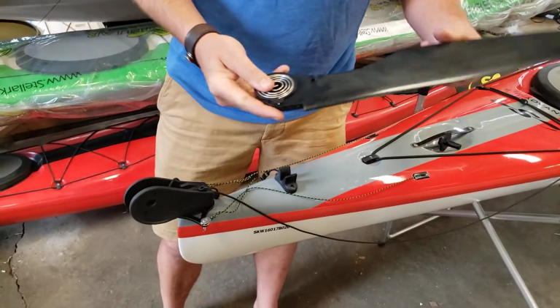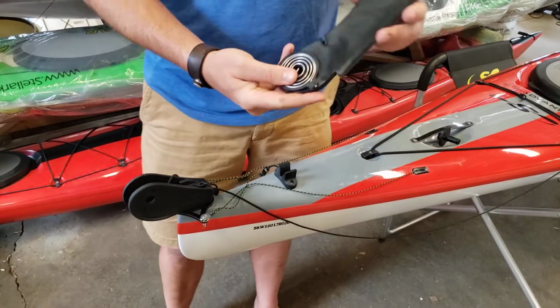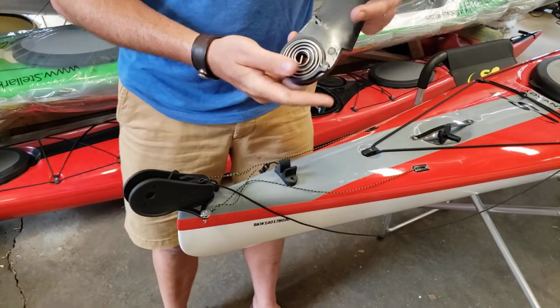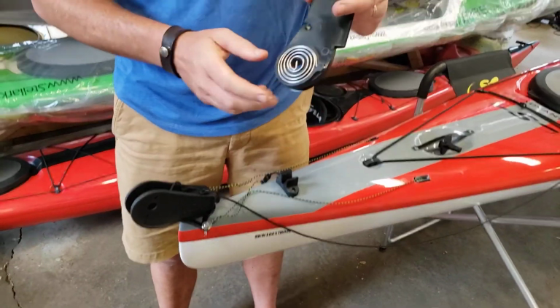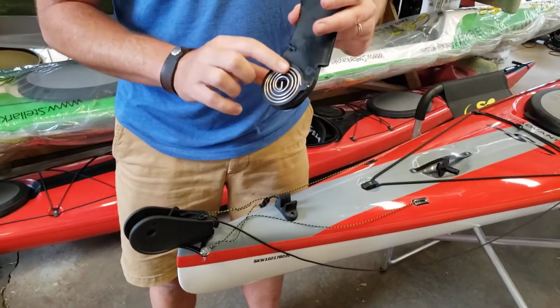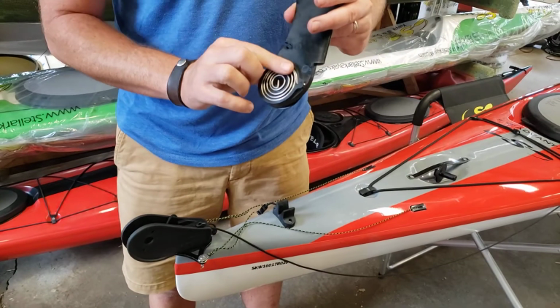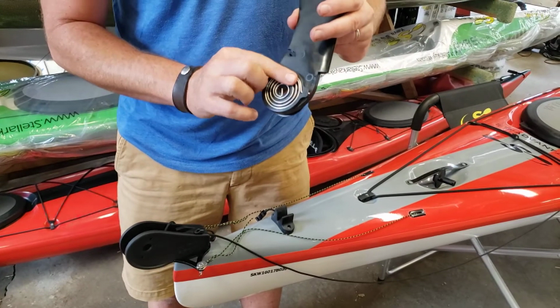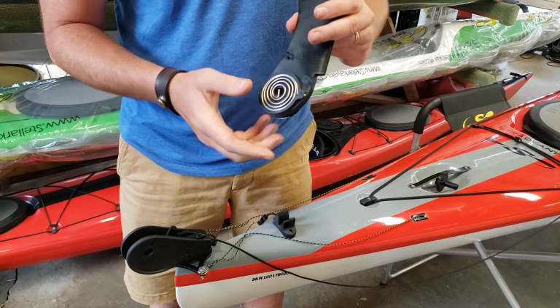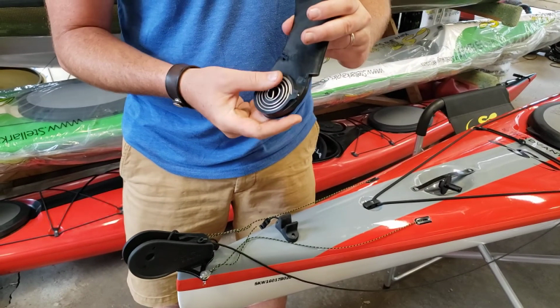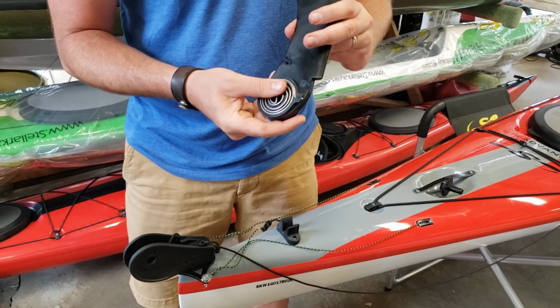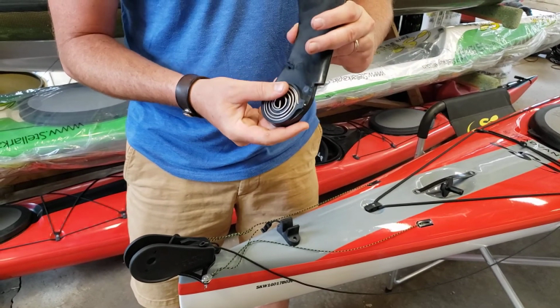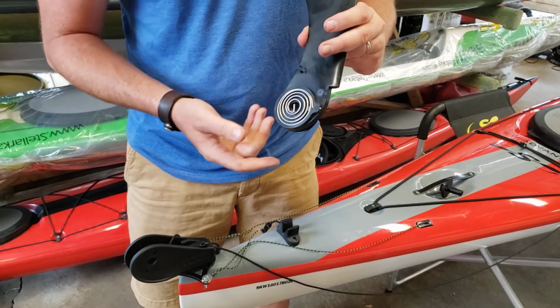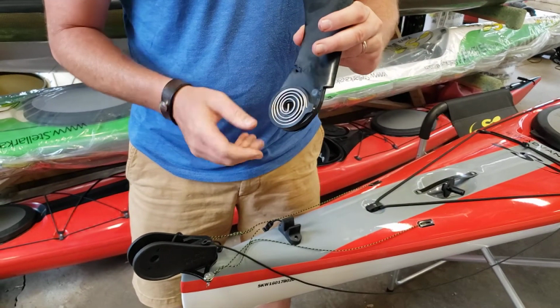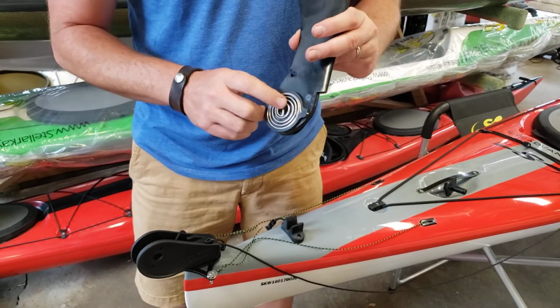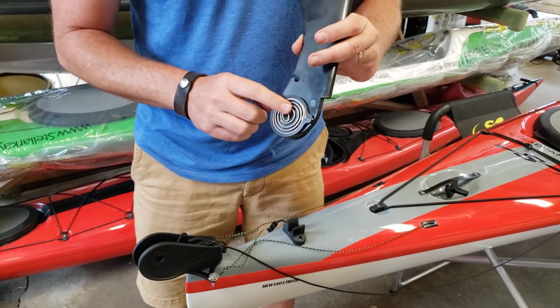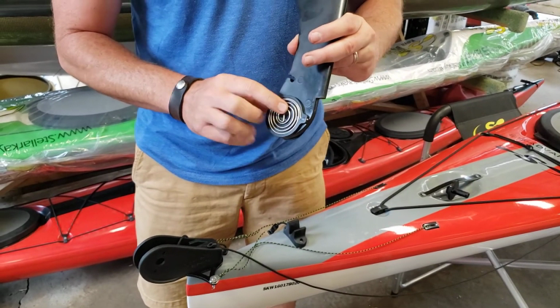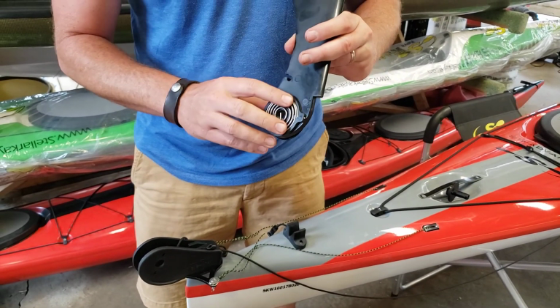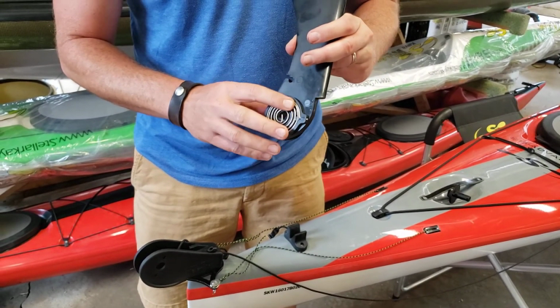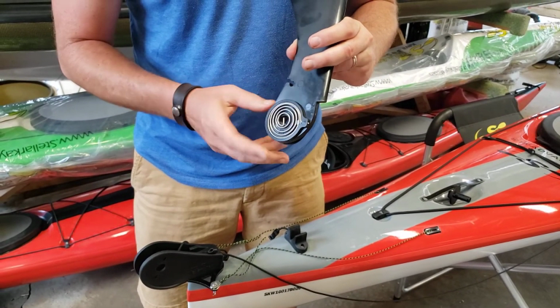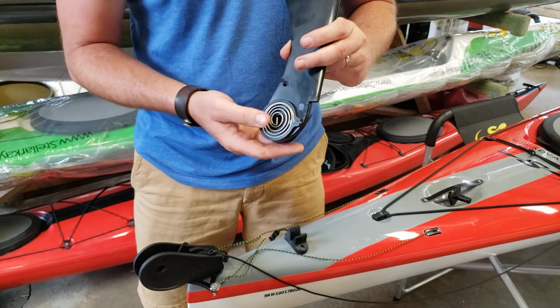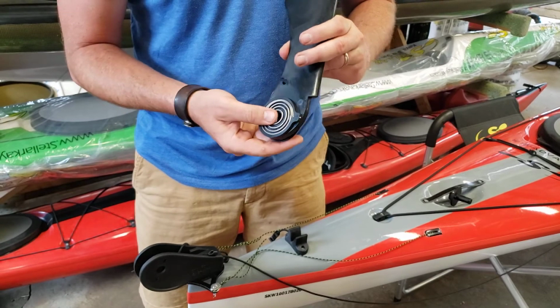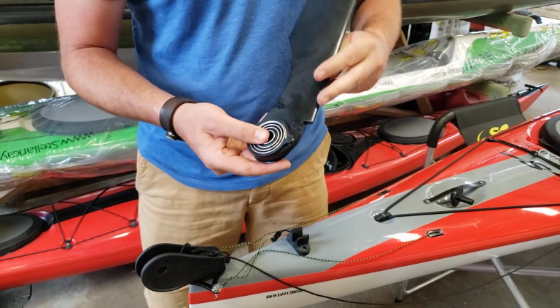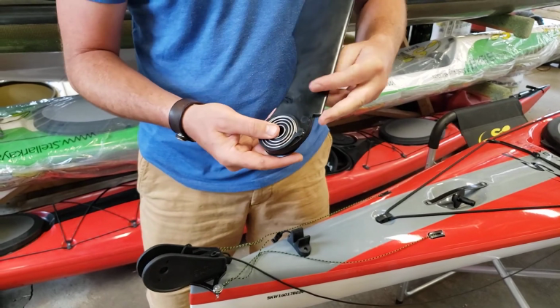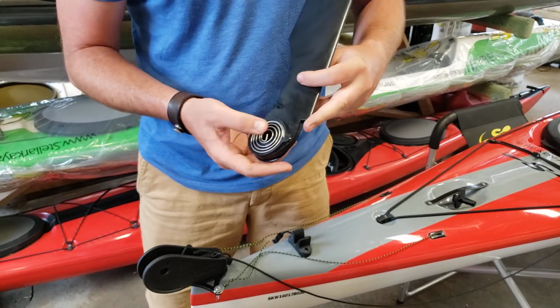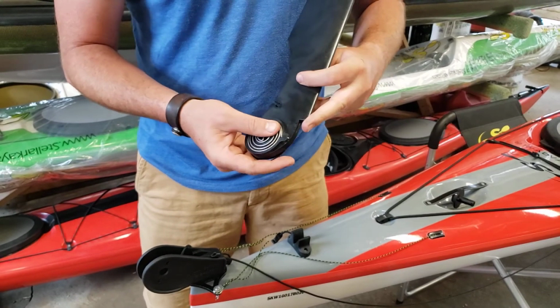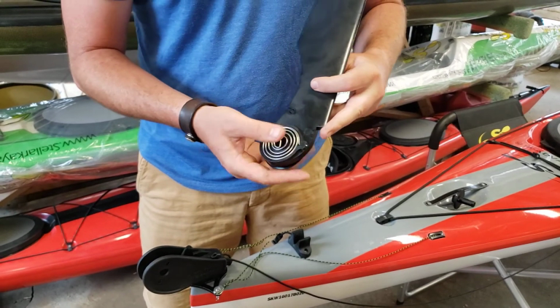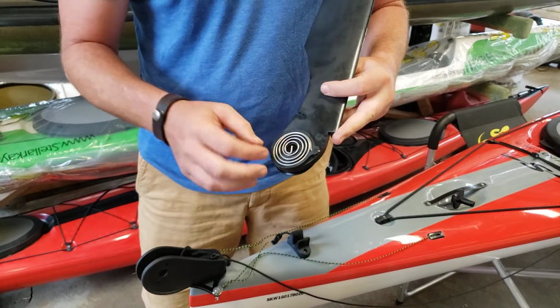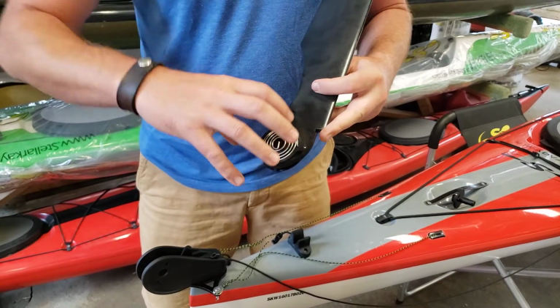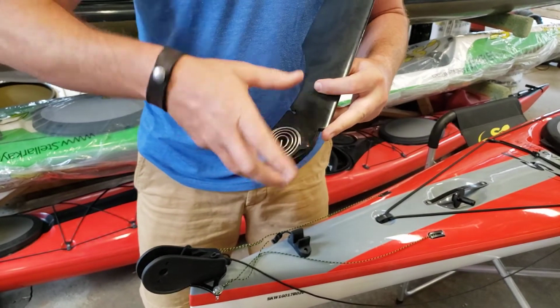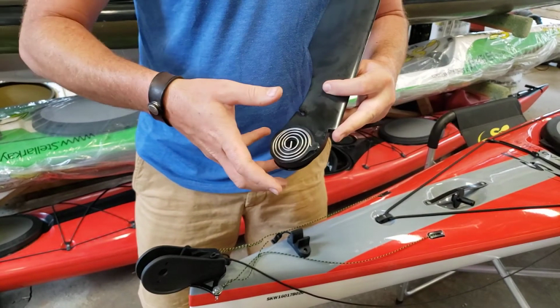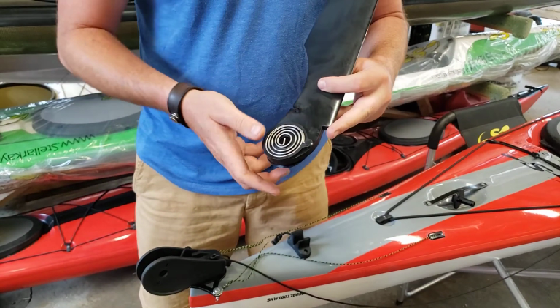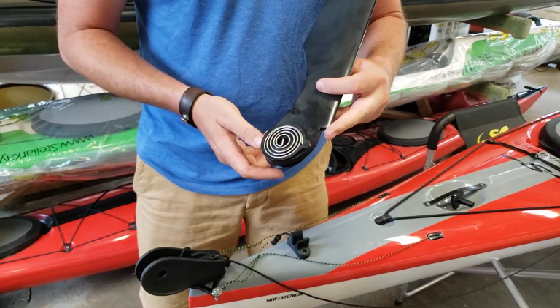SmartTrack rudders use springs to help either deploy or retract the rudder. The hybrid foil is used to retract the rudder, but you have to make sure you install it correctly or you'll unwind the spring and it won't fit in.